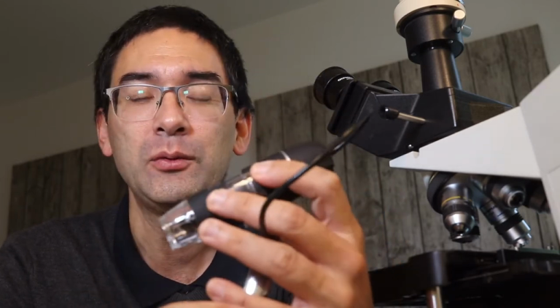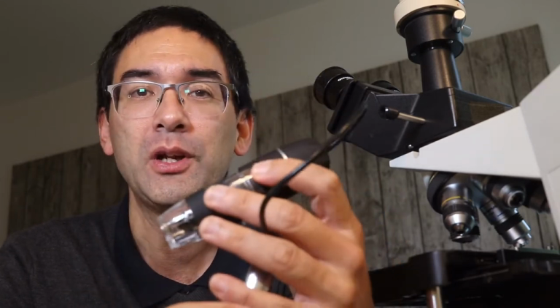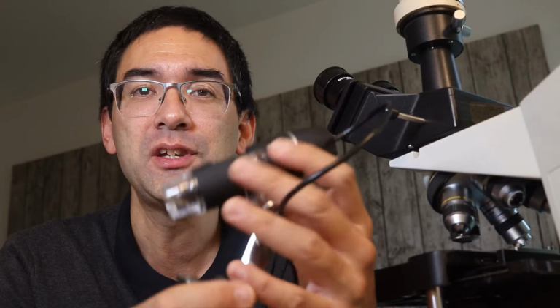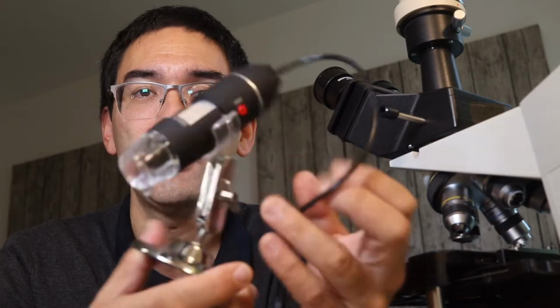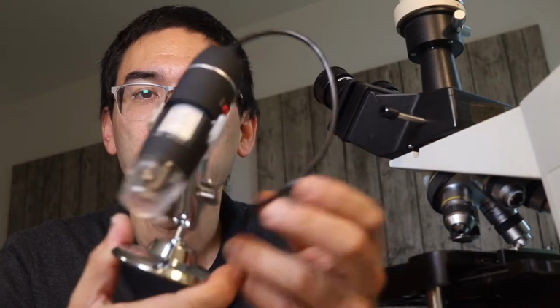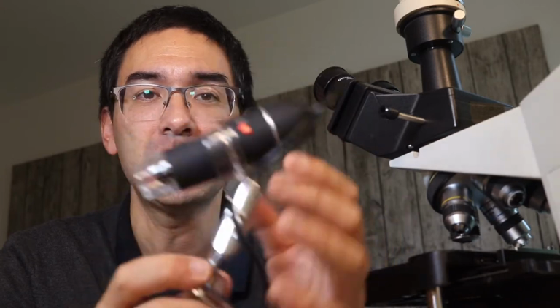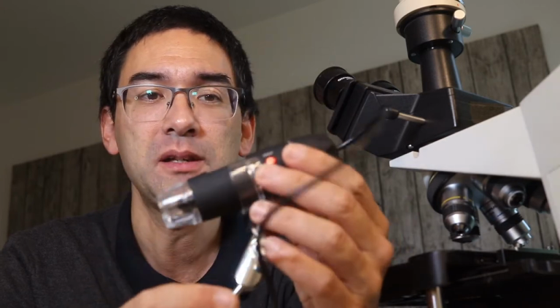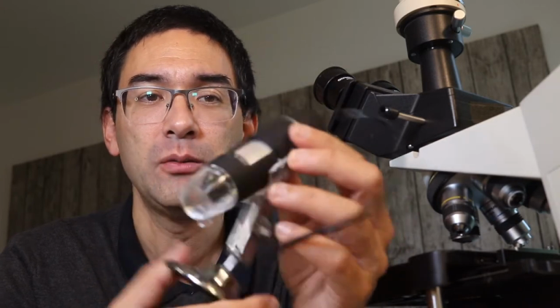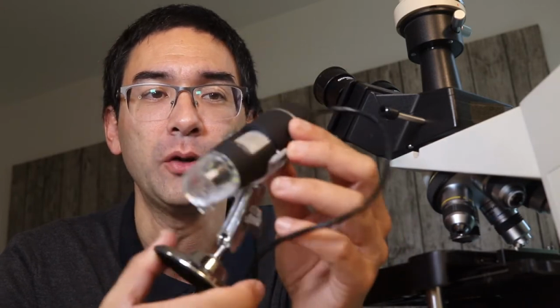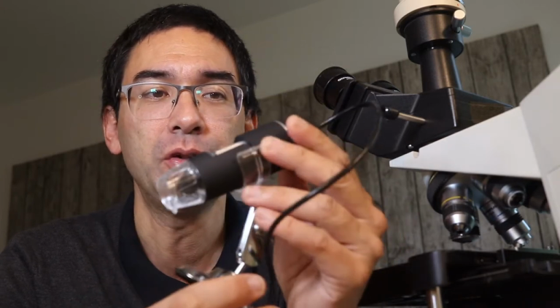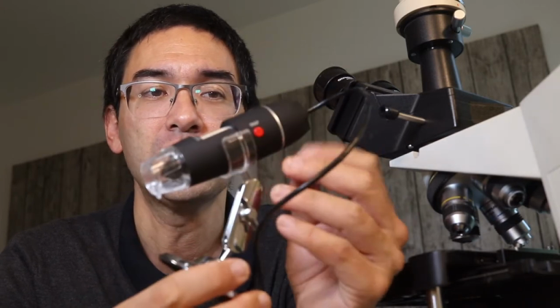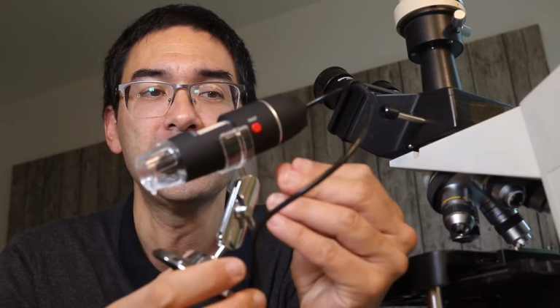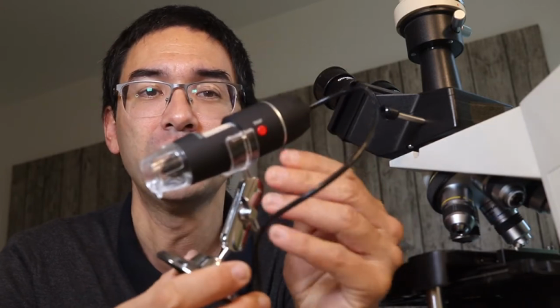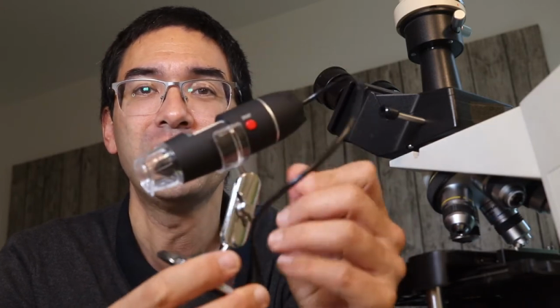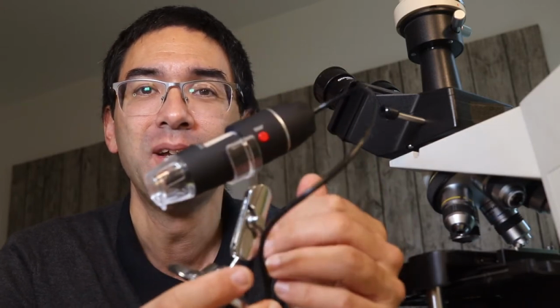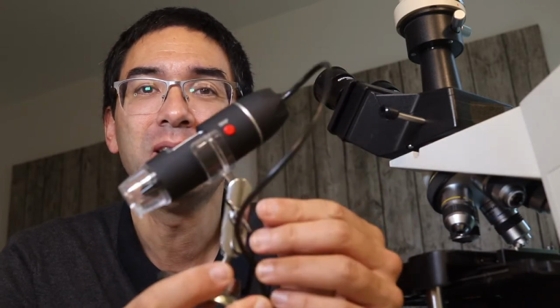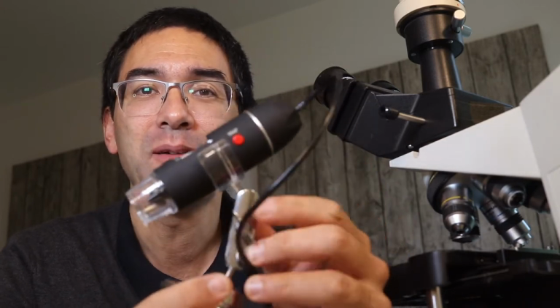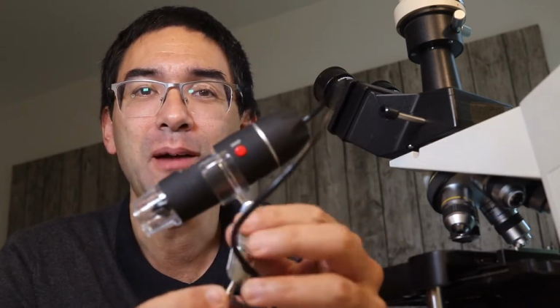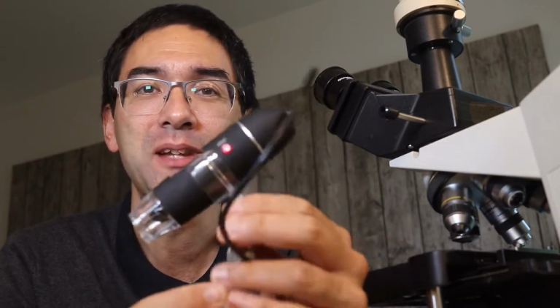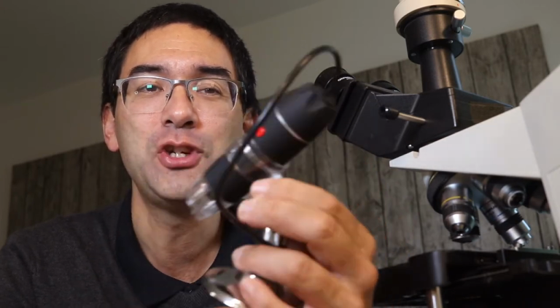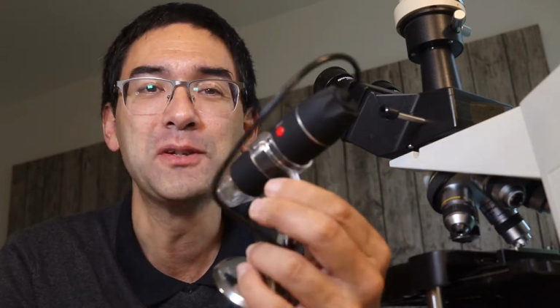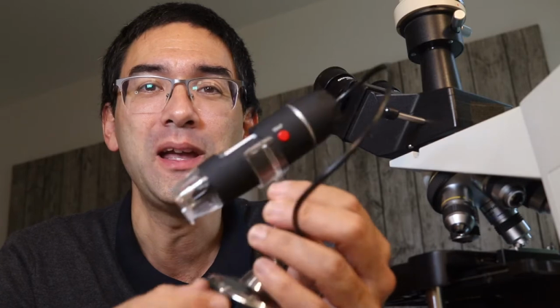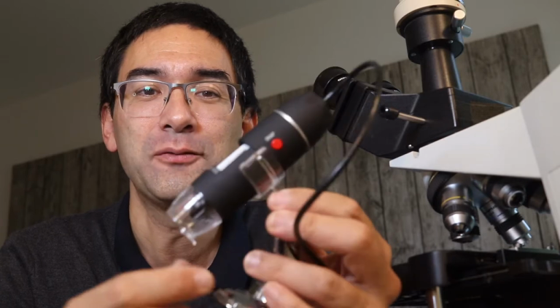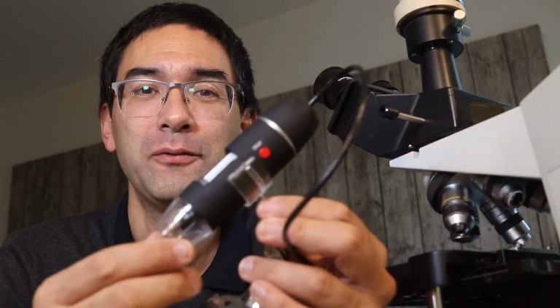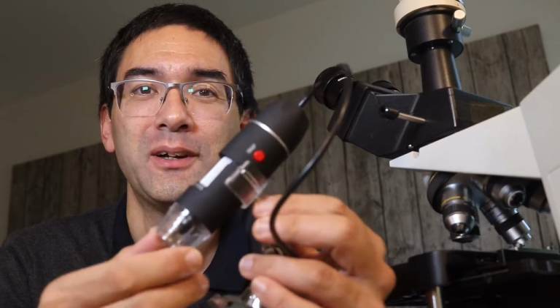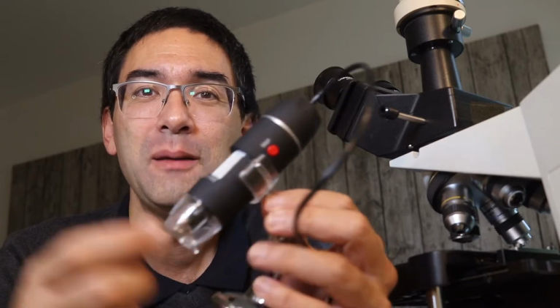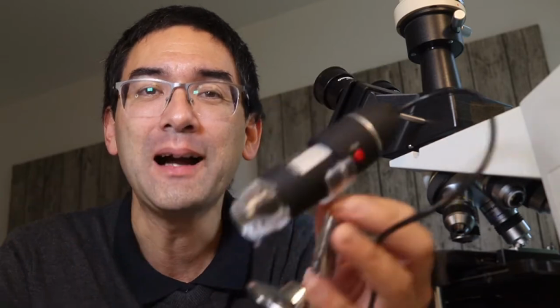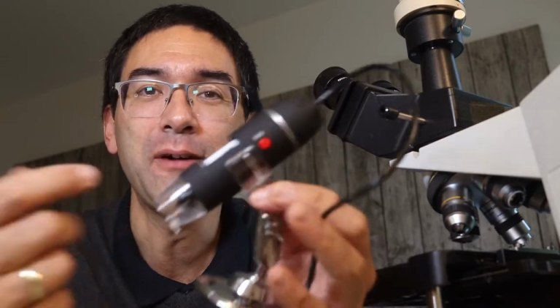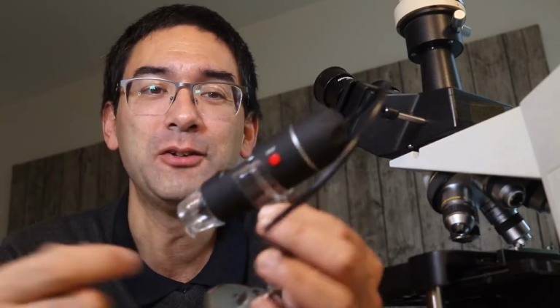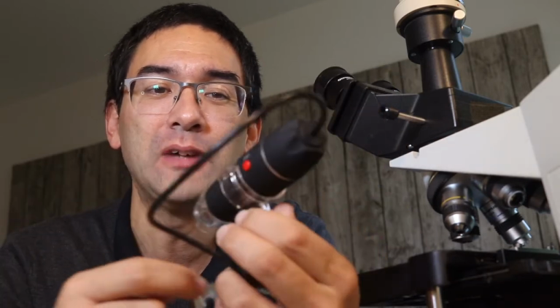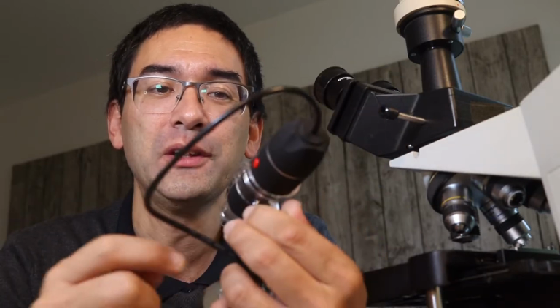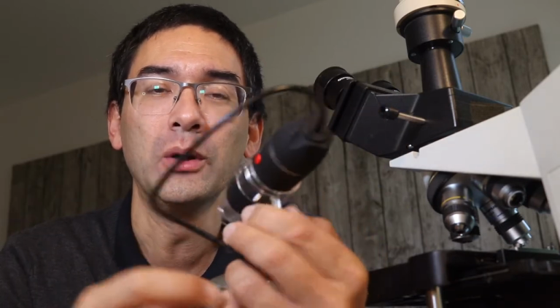But then when it was here, that's basically what I got. So it is one of the cheapest ways of magnifying your surroundings and the world.